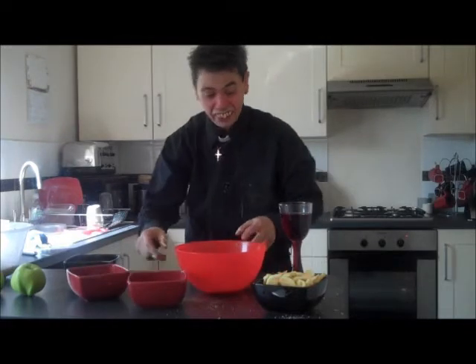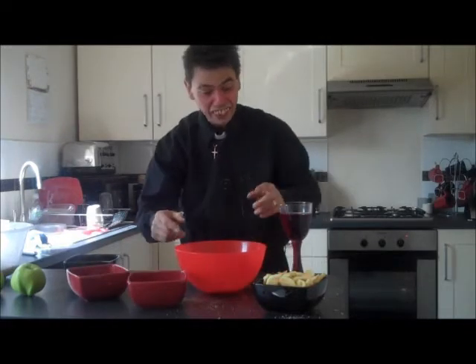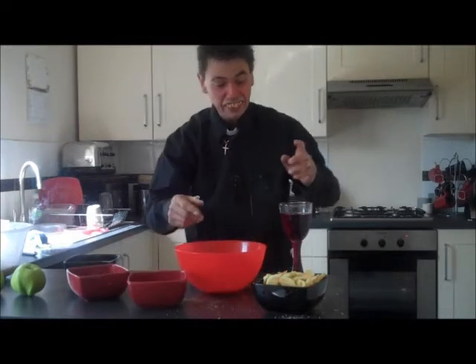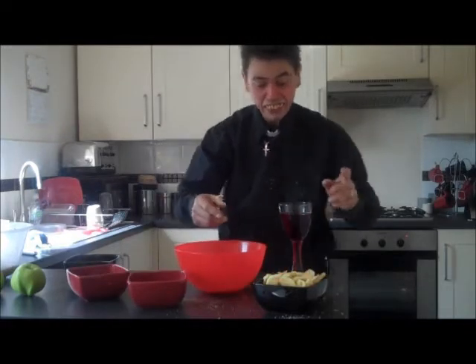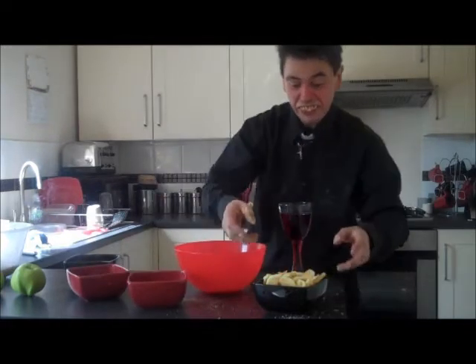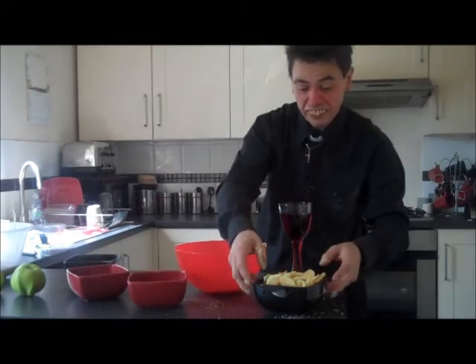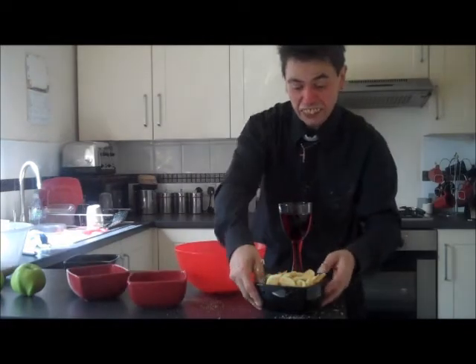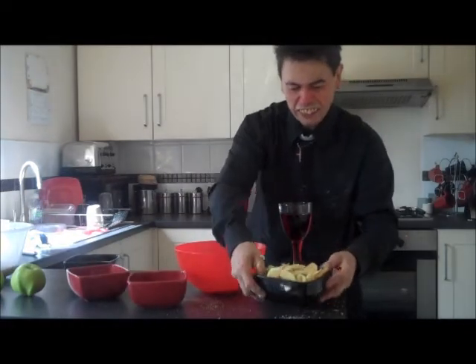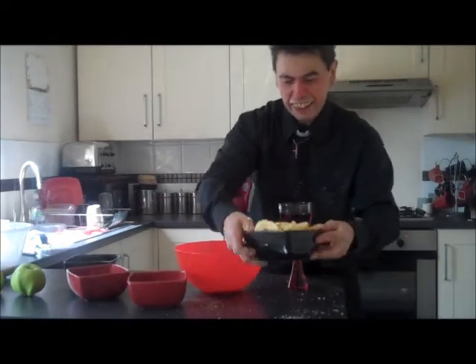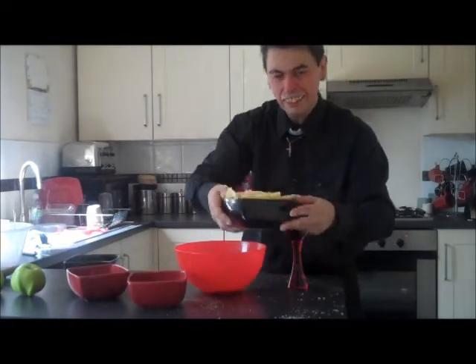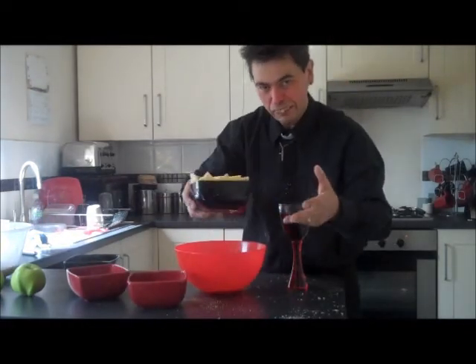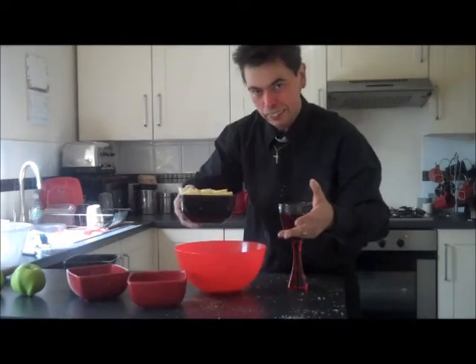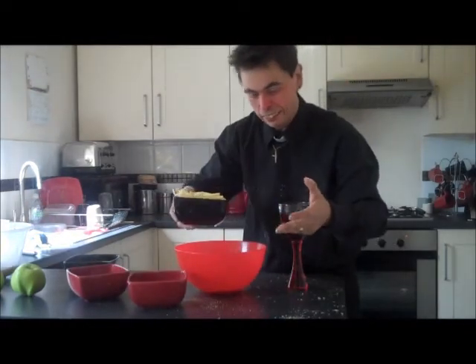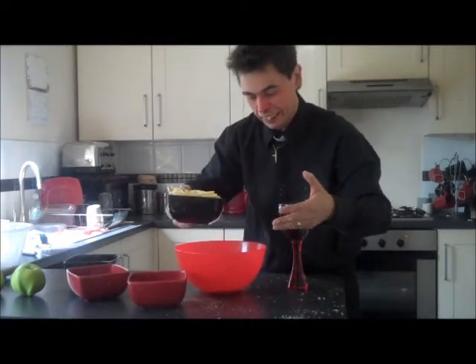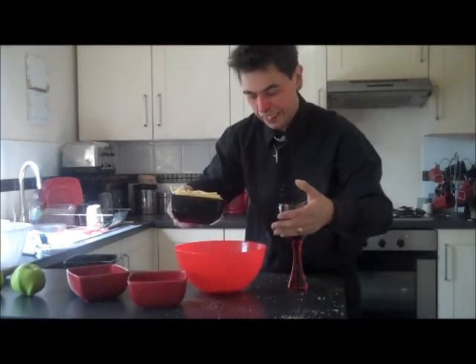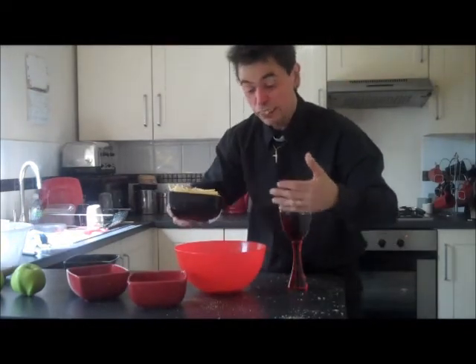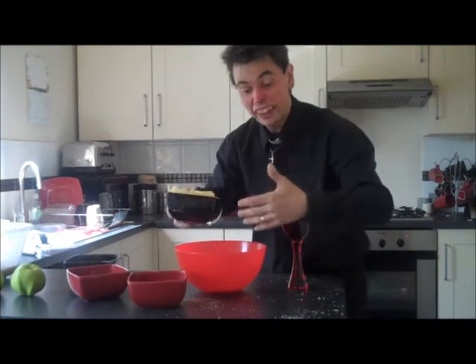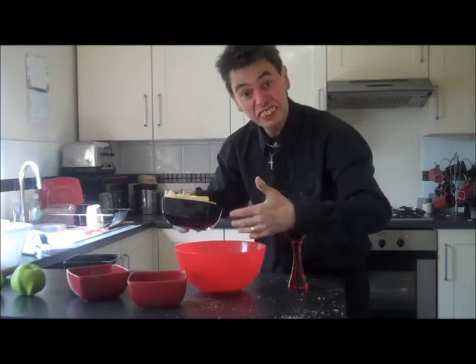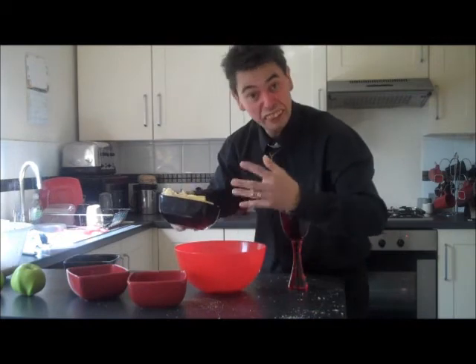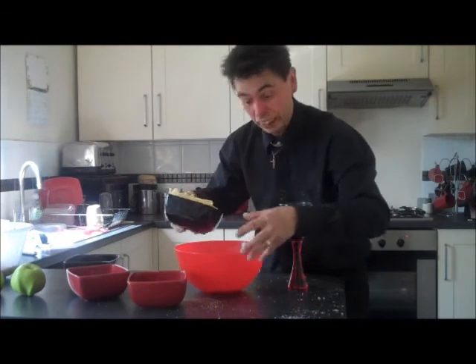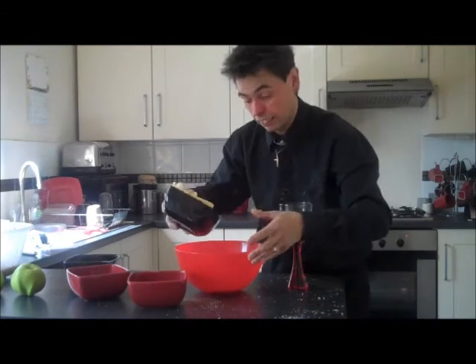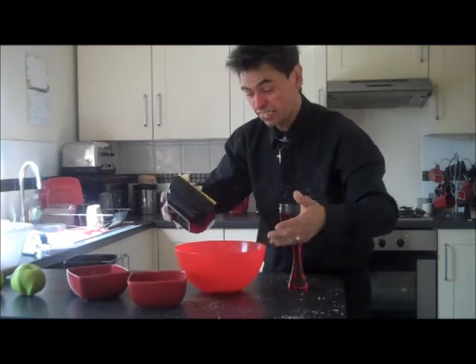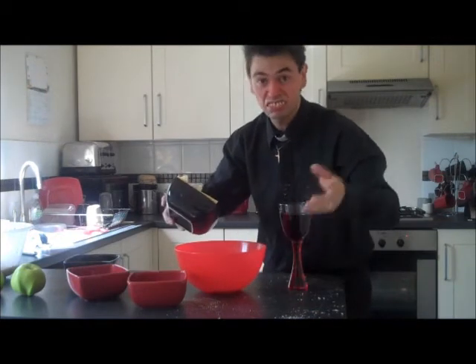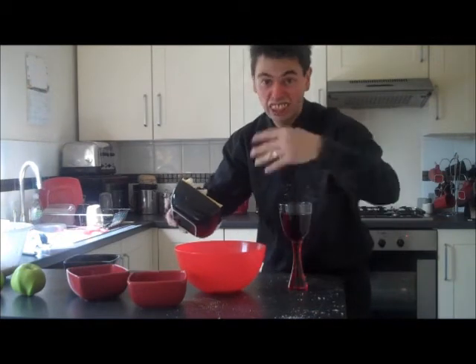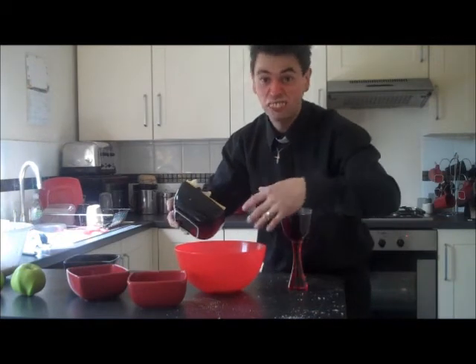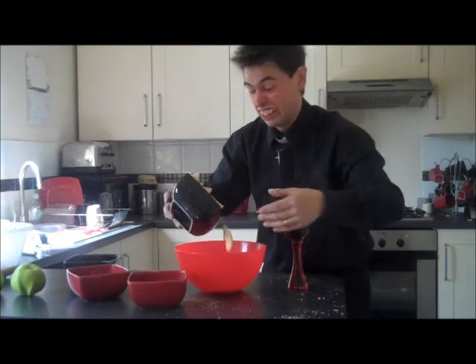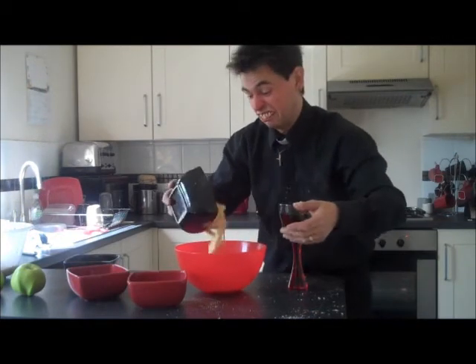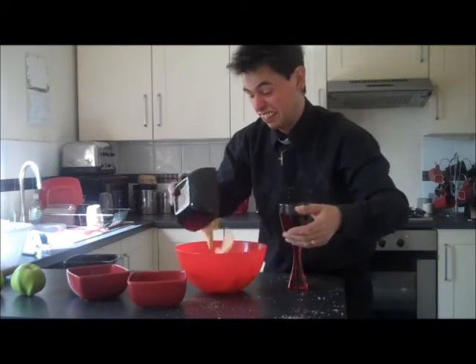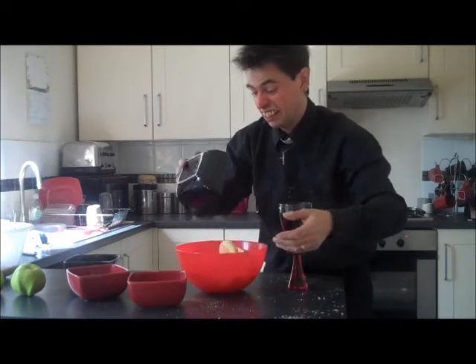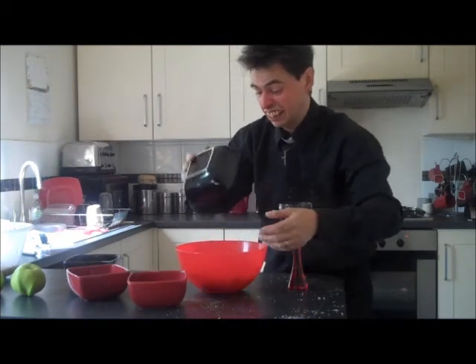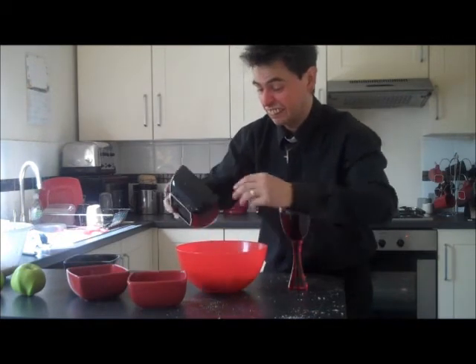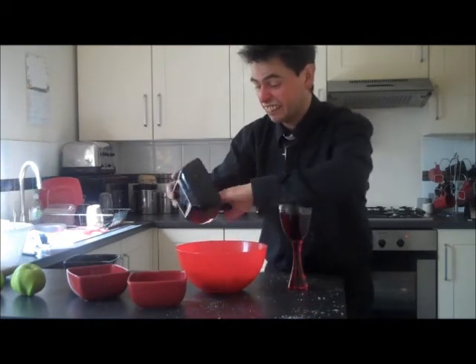So now what you do is you take your apples and you place them in the bowl — just lob them in. There you go.